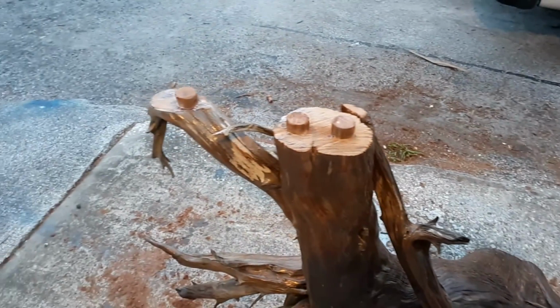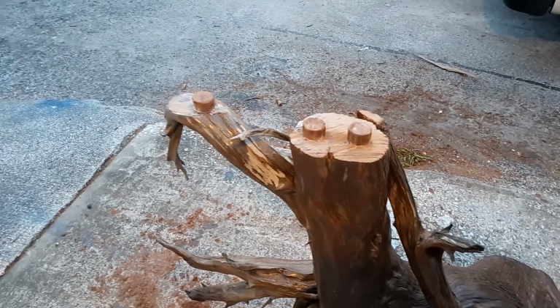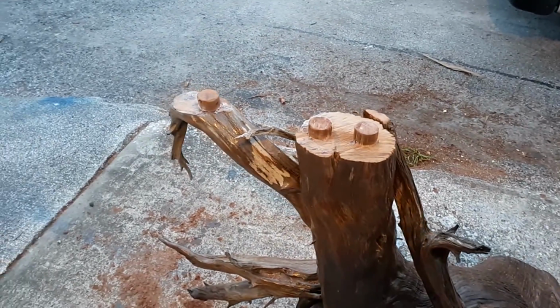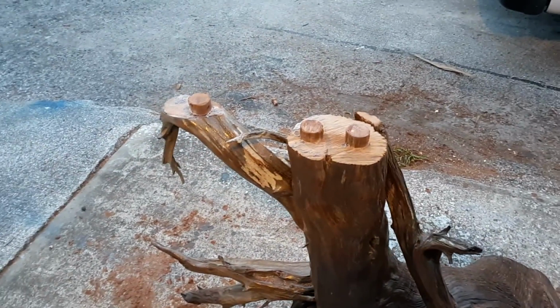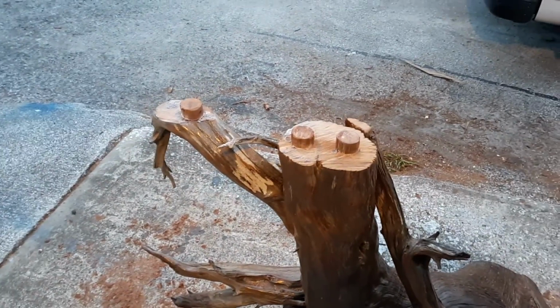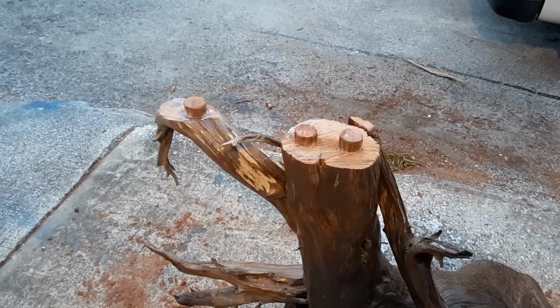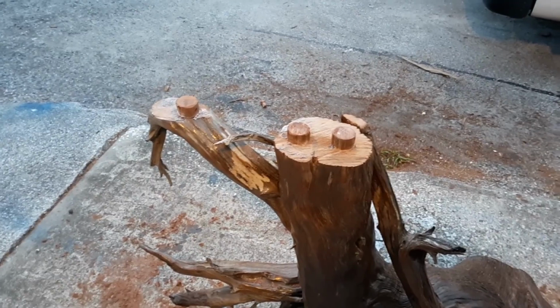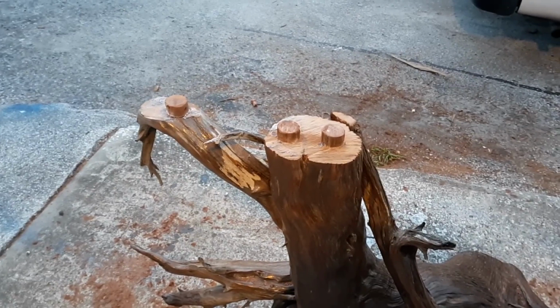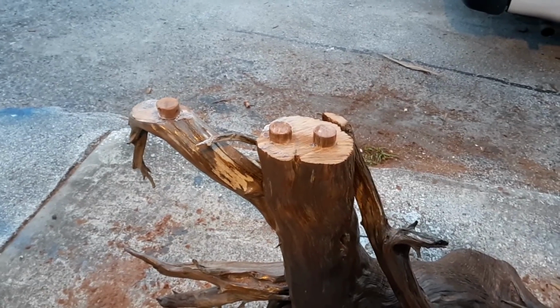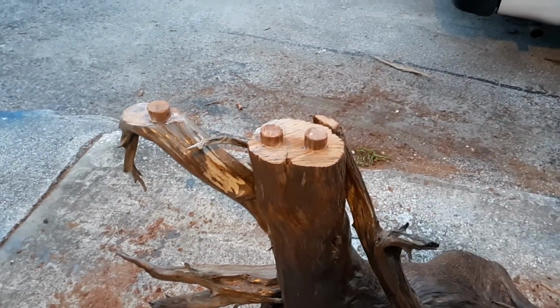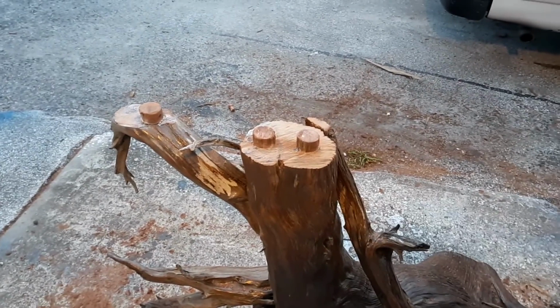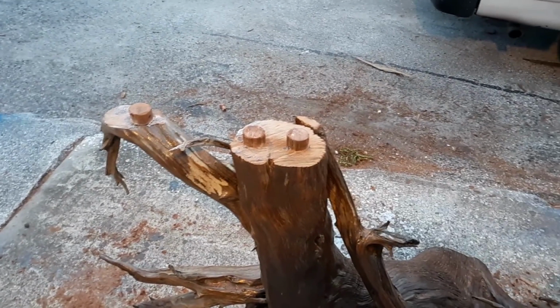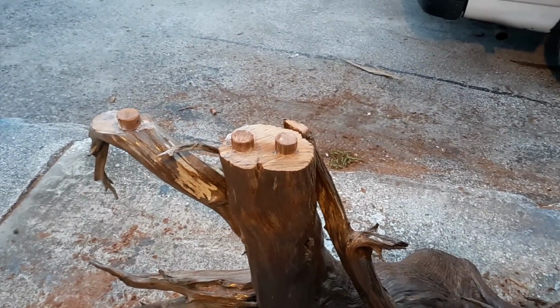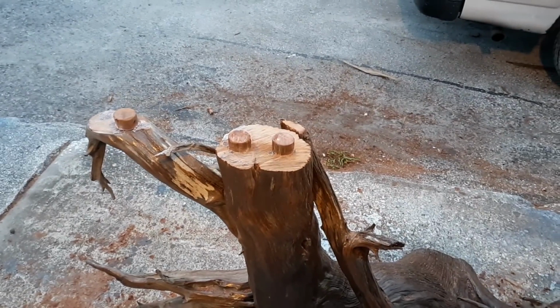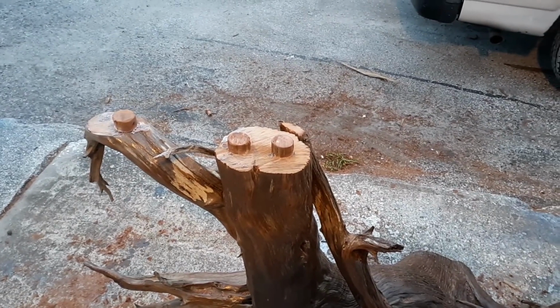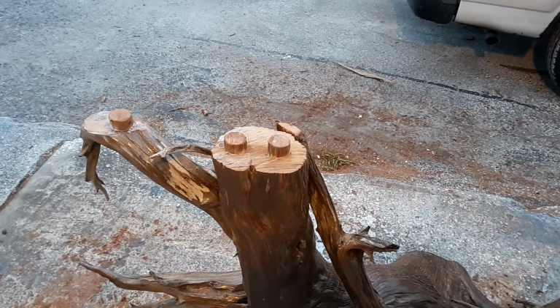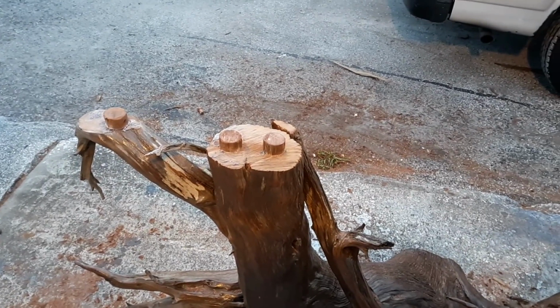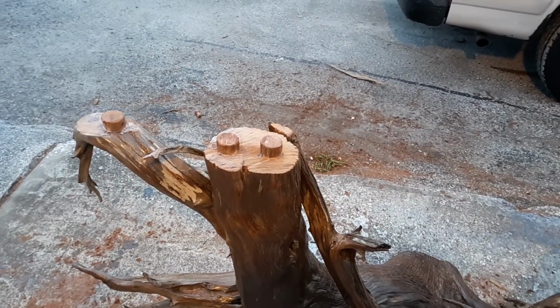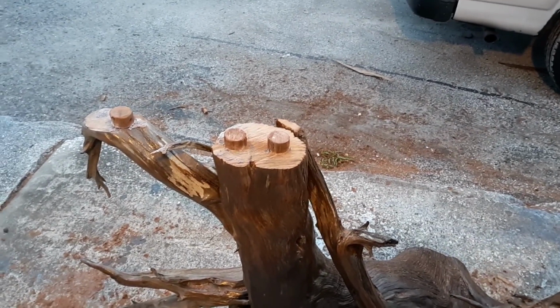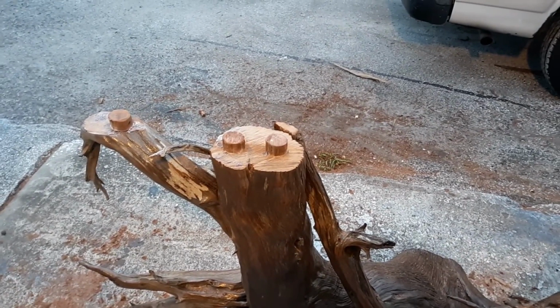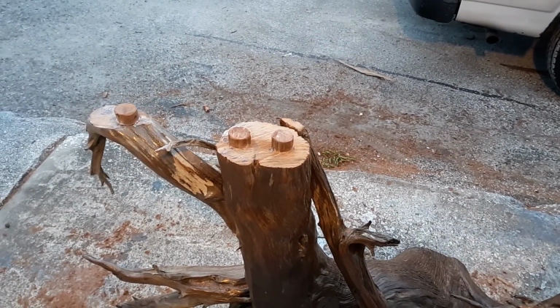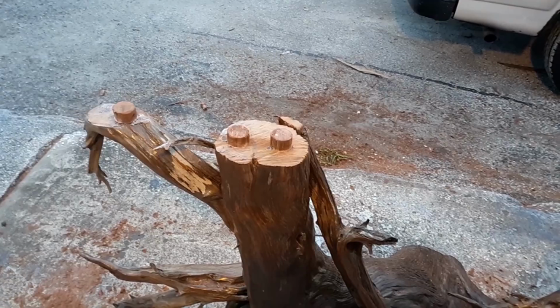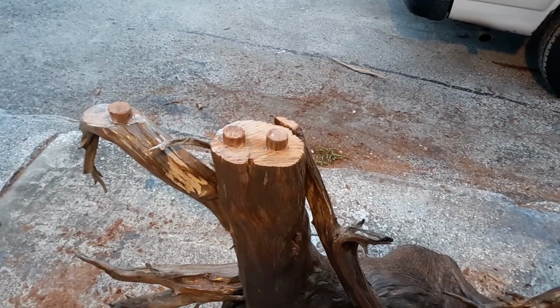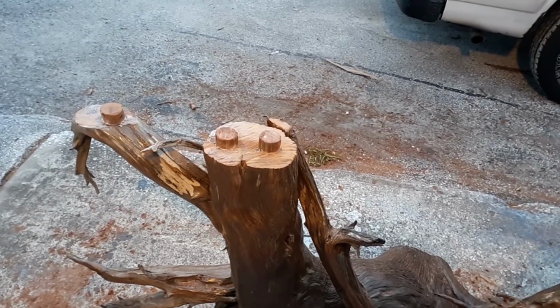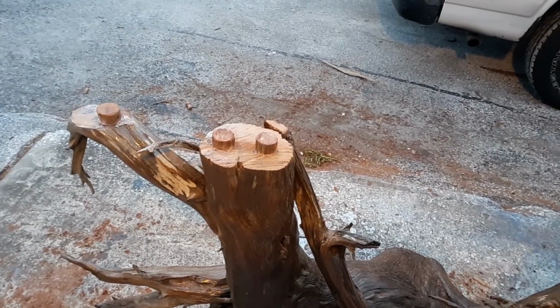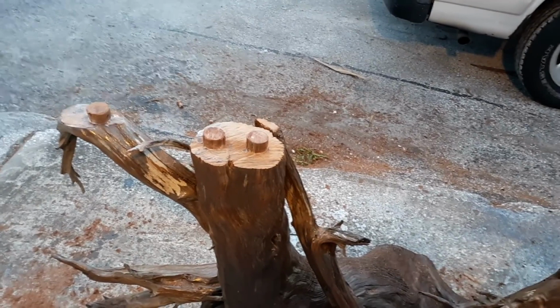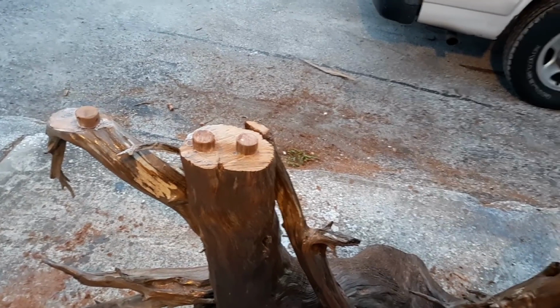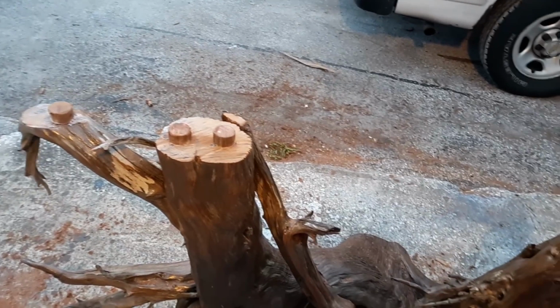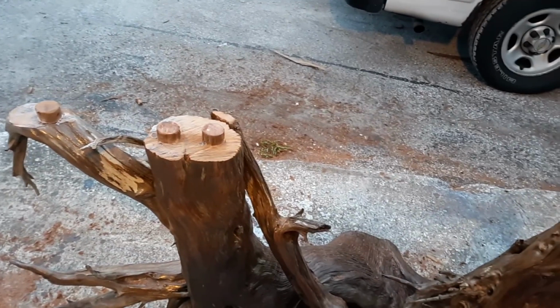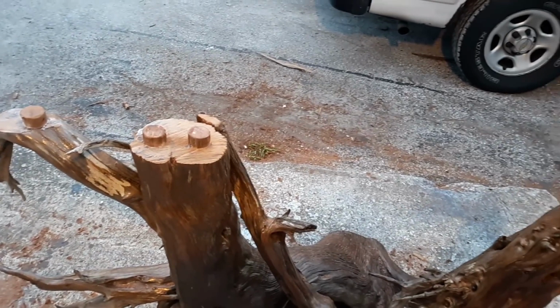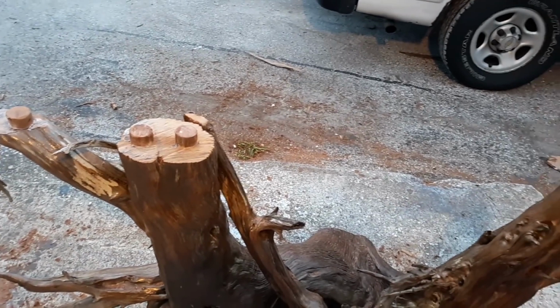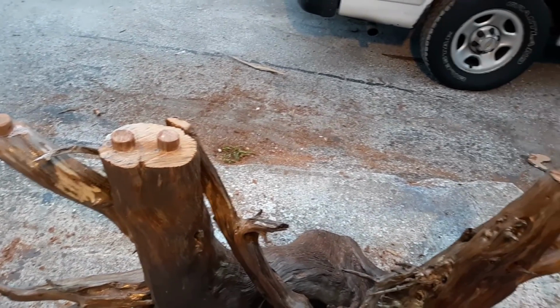I'm going to let this drop down on top of these and put 2 legs that way. When this thing gets moved, it can be moved in 3 pieces.